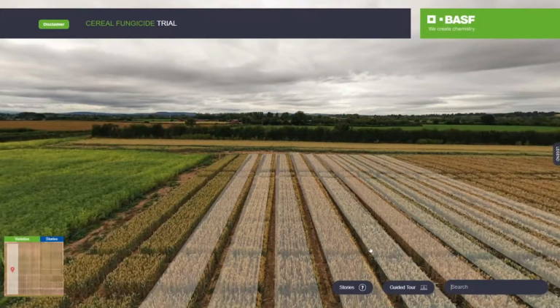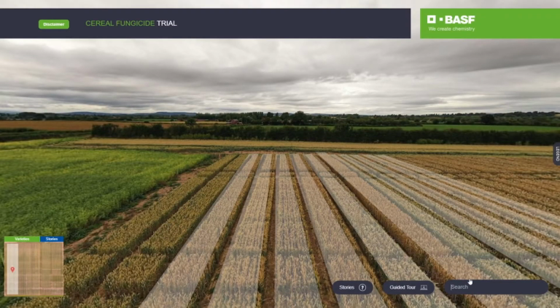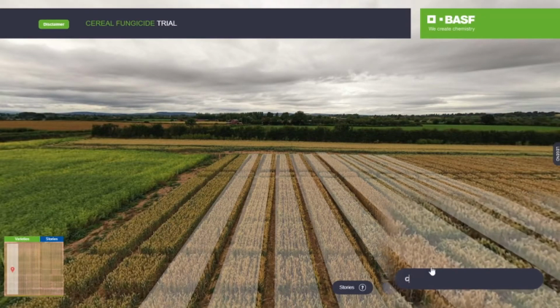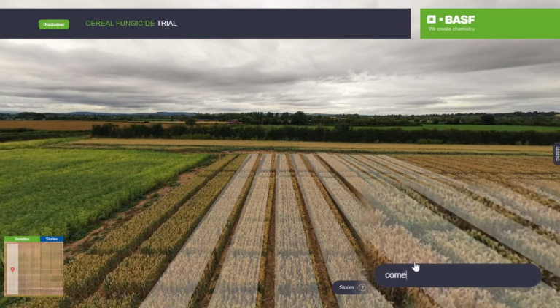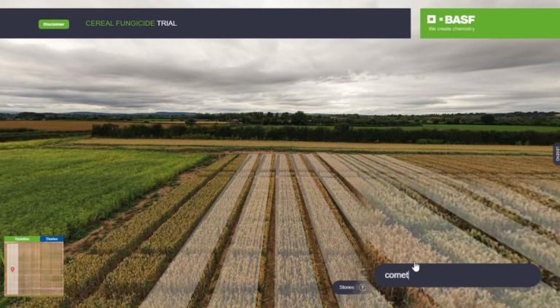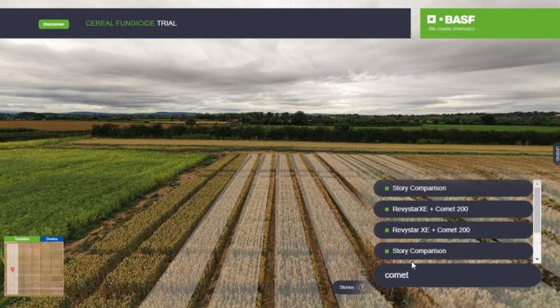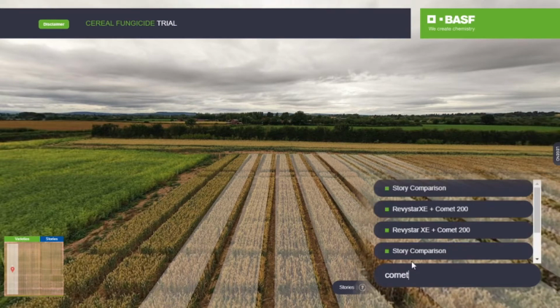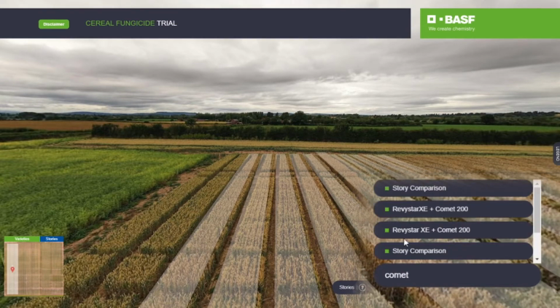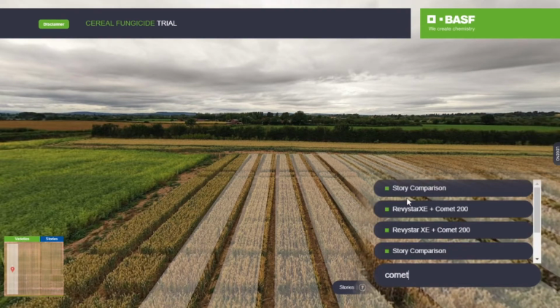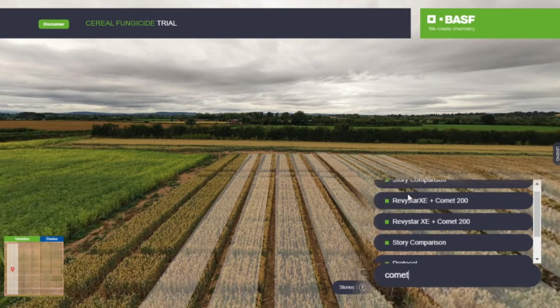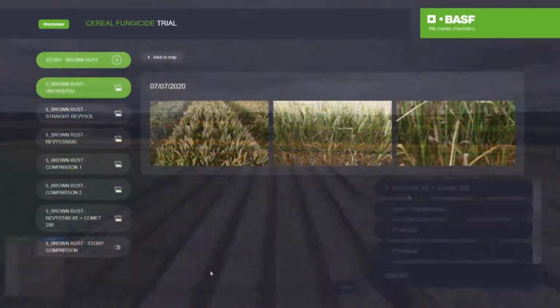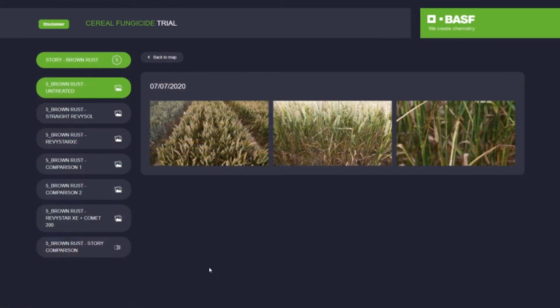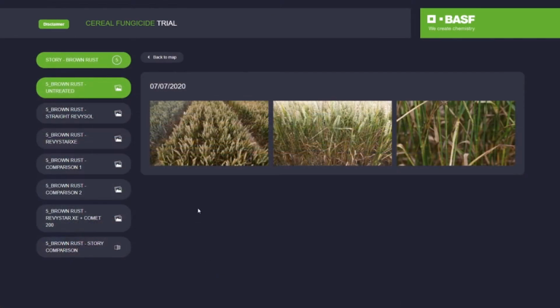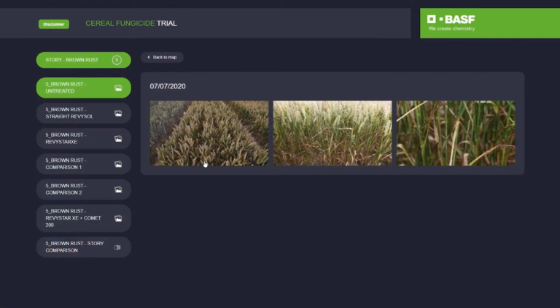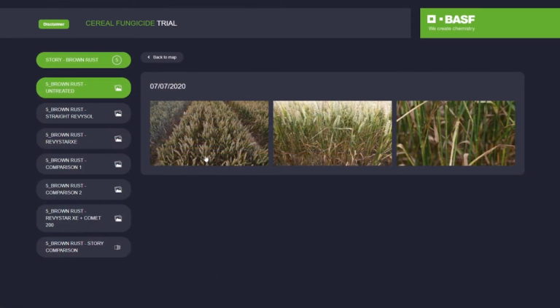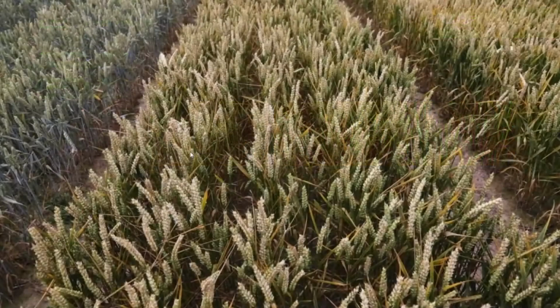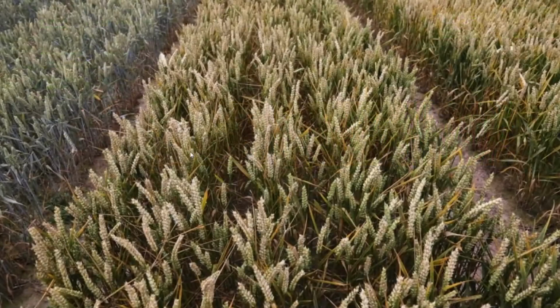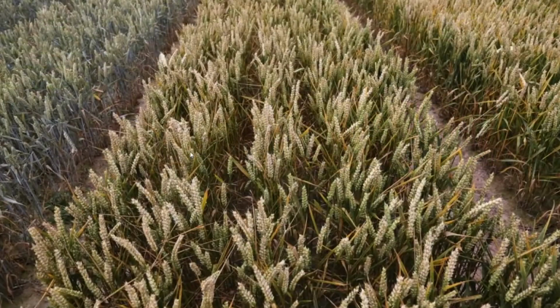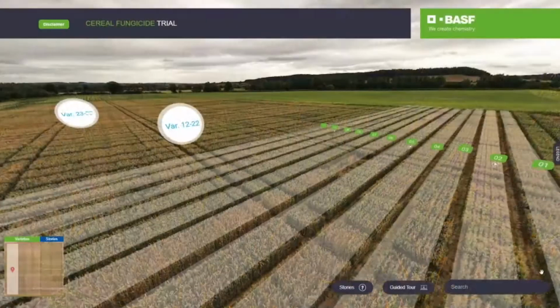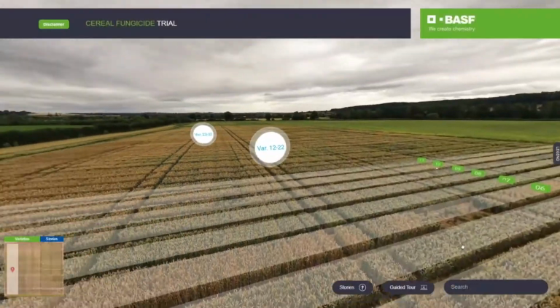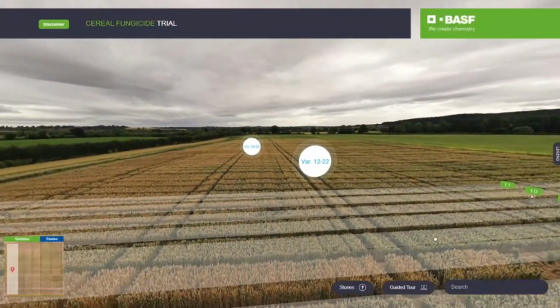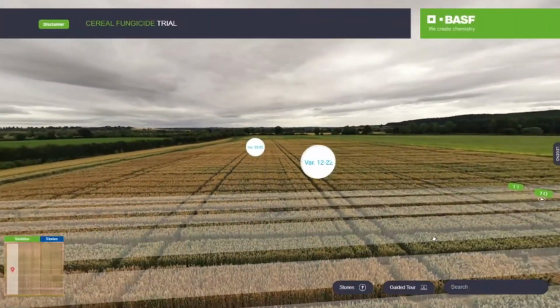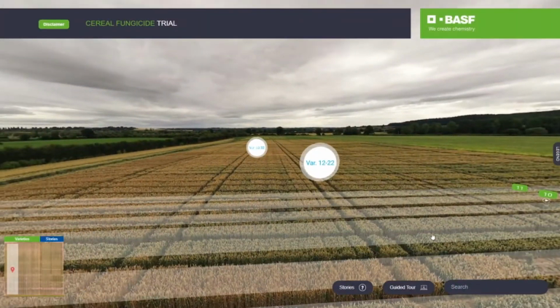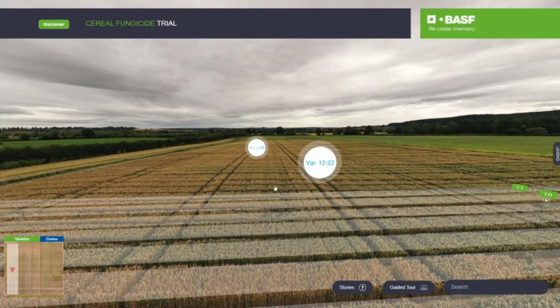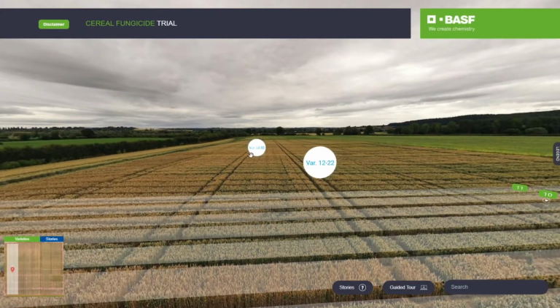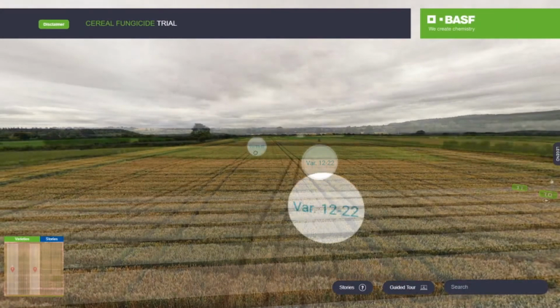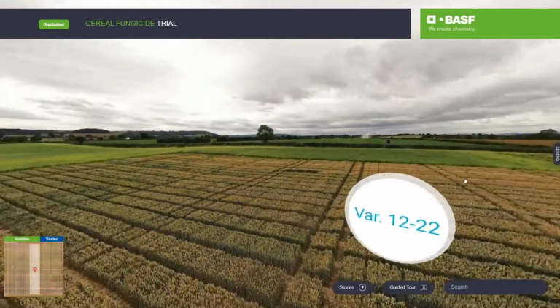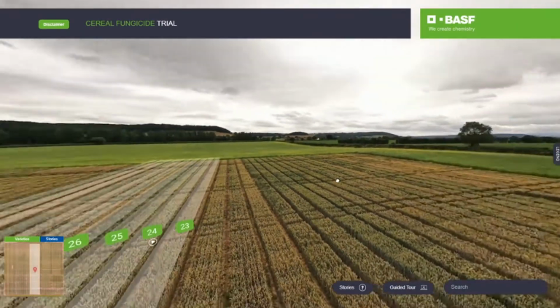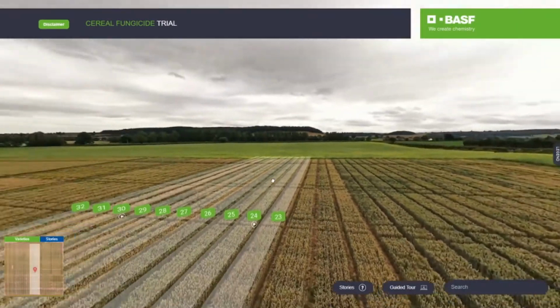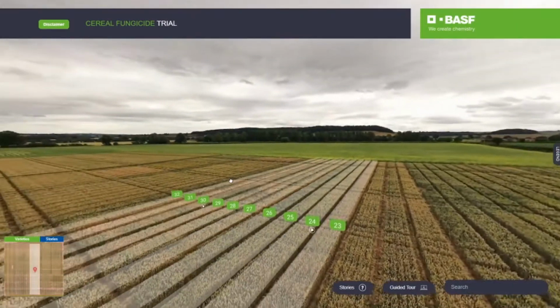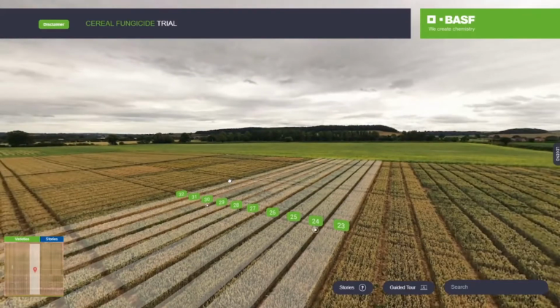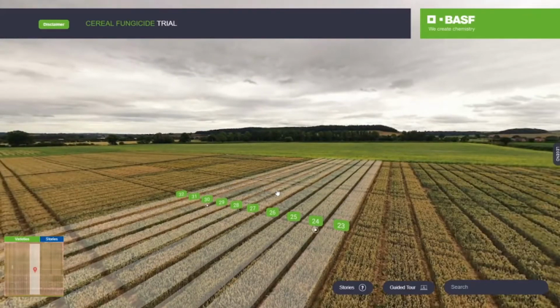Option two, you can use a search function to access the disease, variety, or treatment of interest to you. Option three, you can use a 360-degree map to navigate the site for yourself.